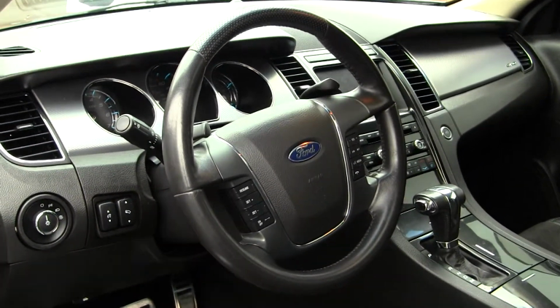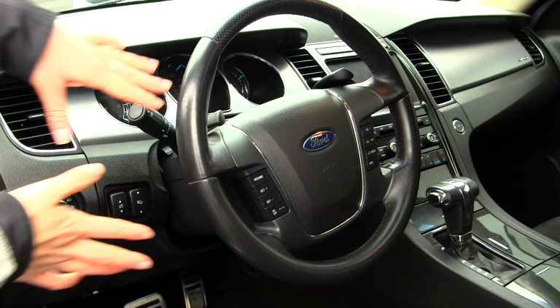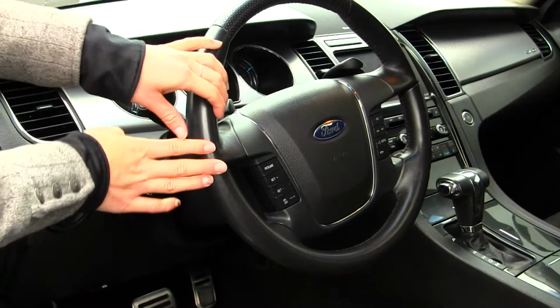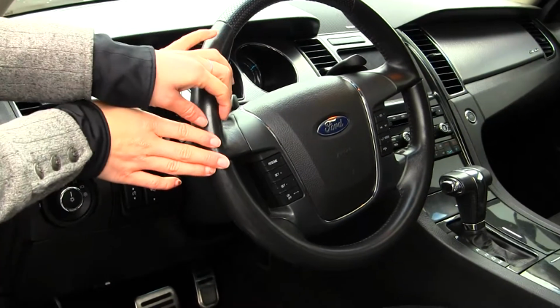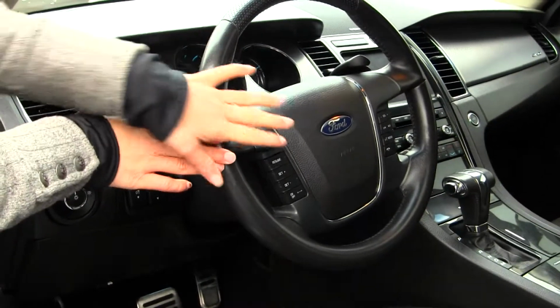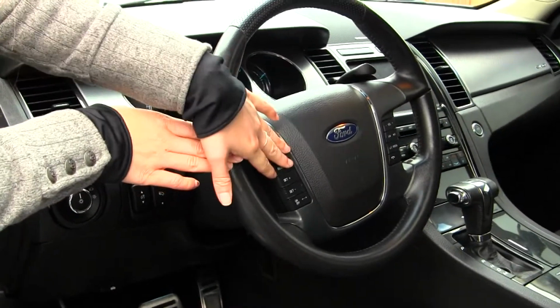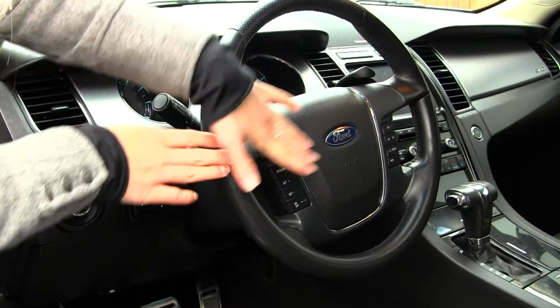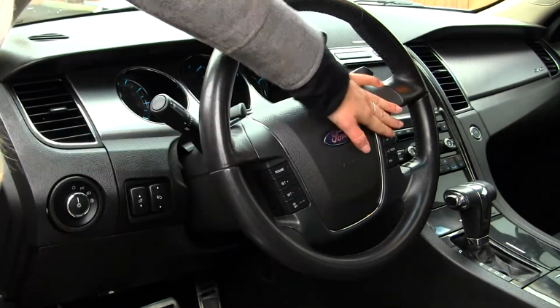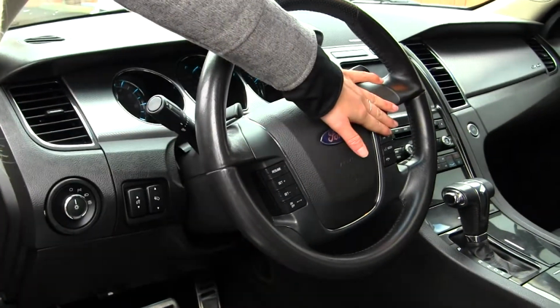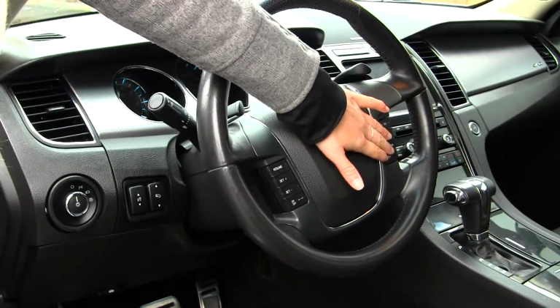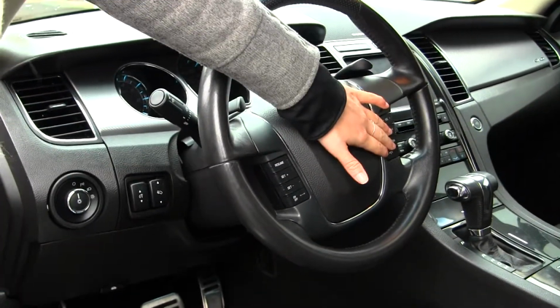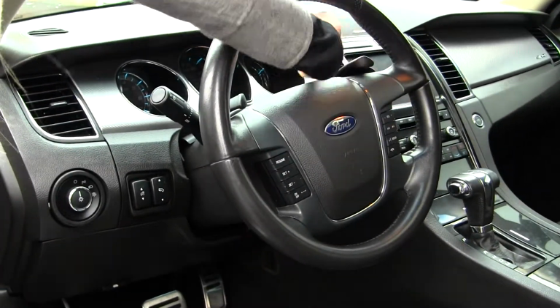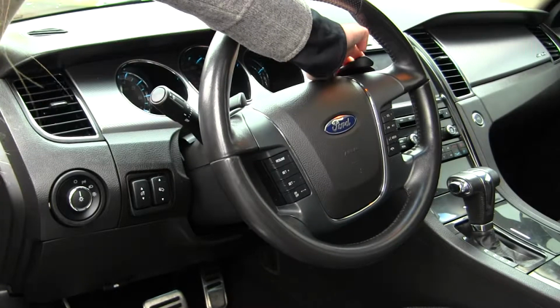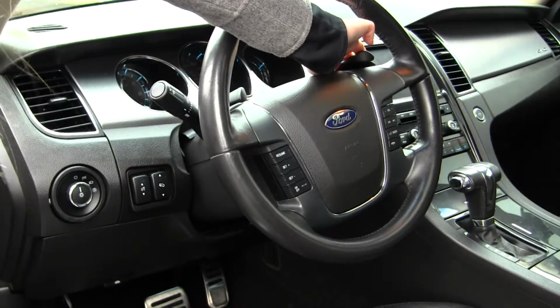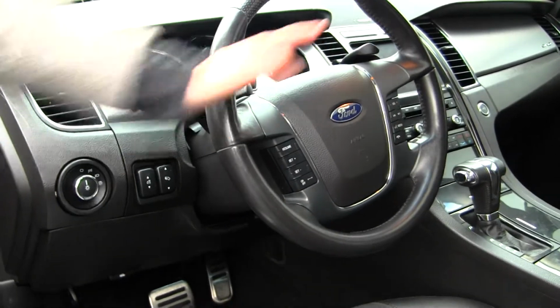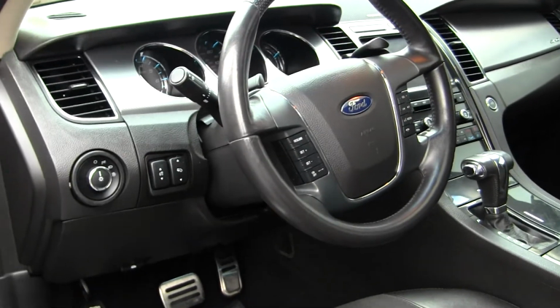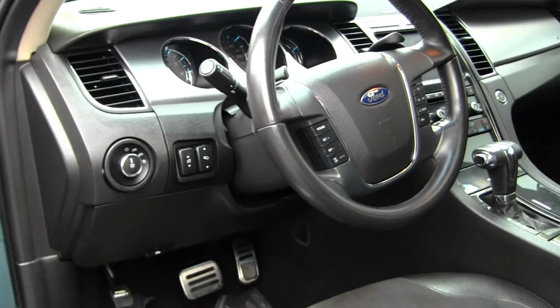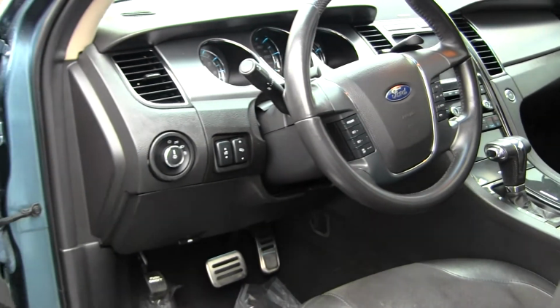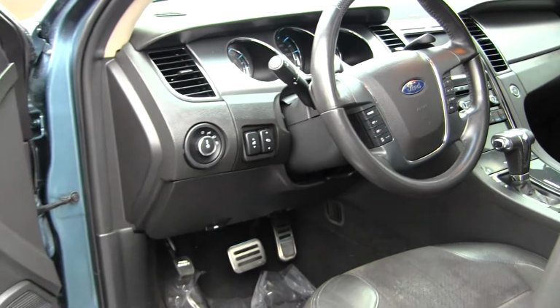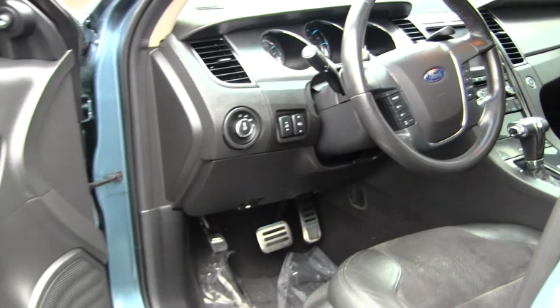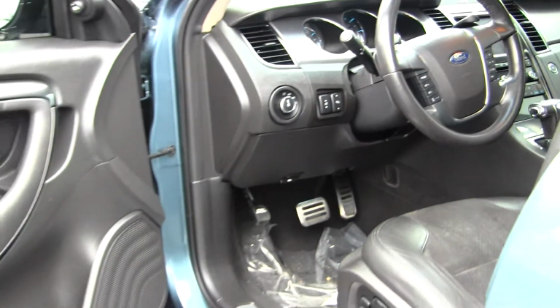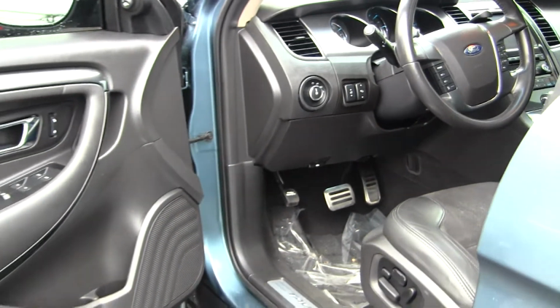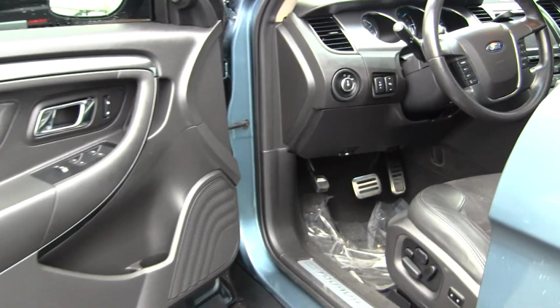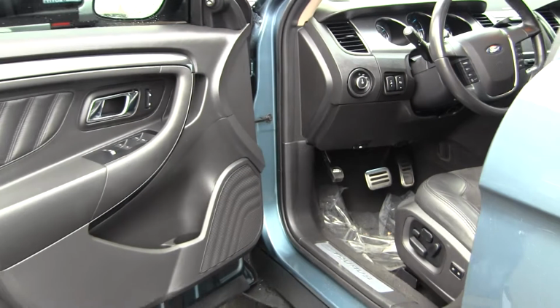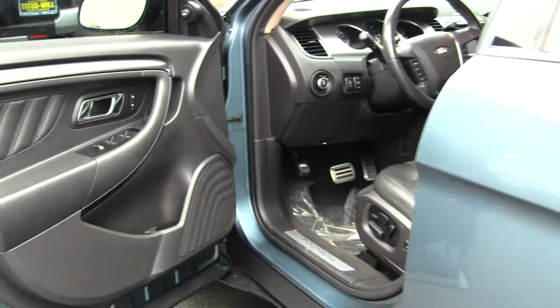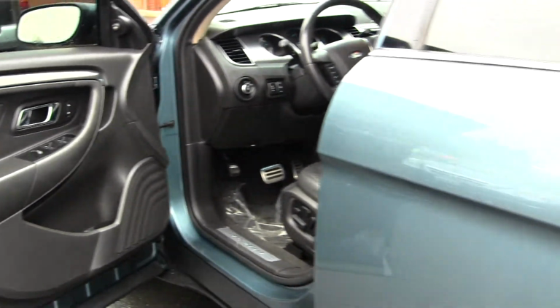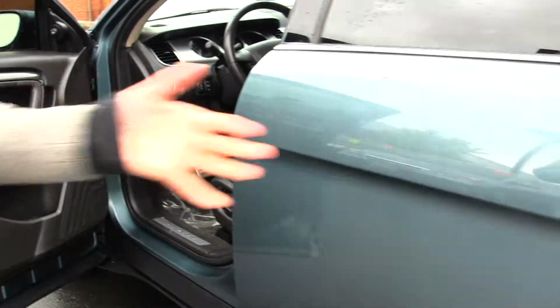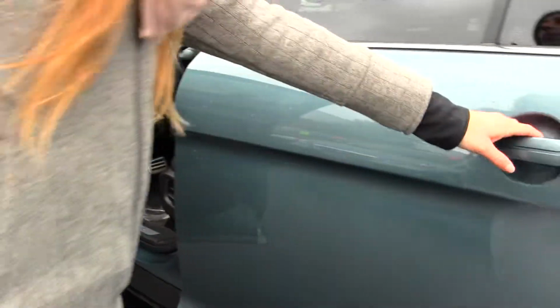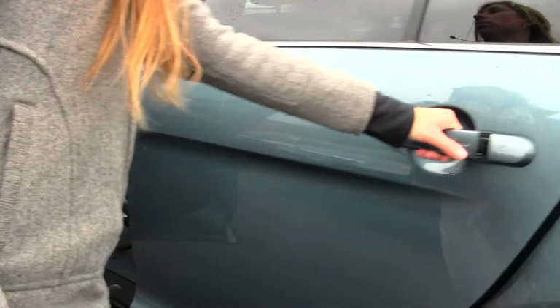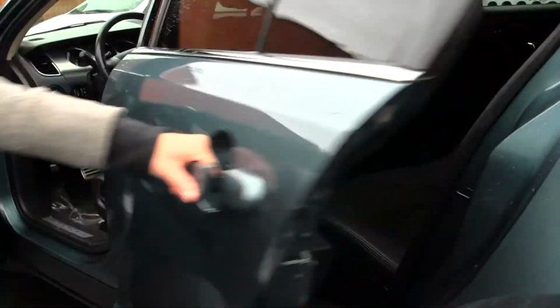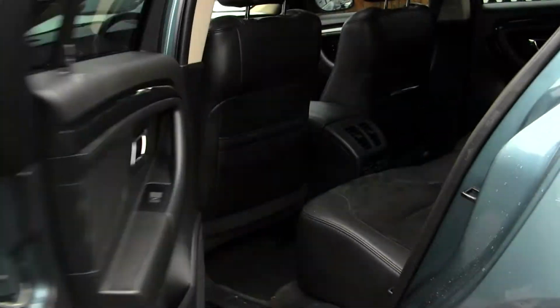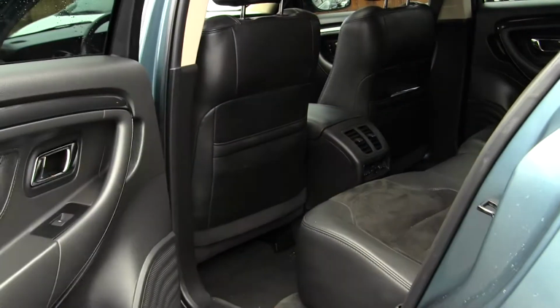Integrated right into the steering wheel it has cruise control, stereo controls with Bluetooth, and paddle shifters. It has all of the power options — windows, locks, mirrors, seats, and adjustable pedals. It also has a push-button ignition.